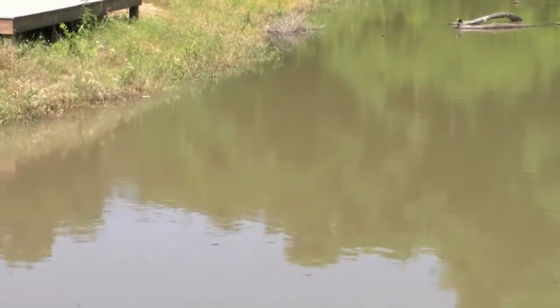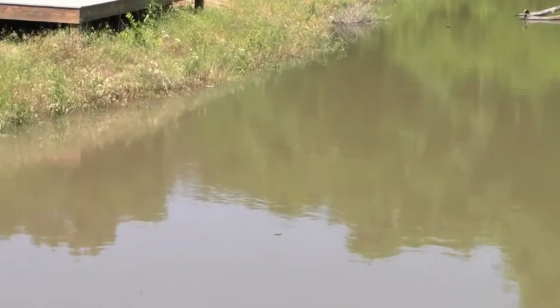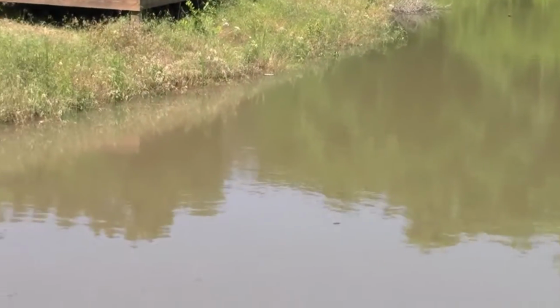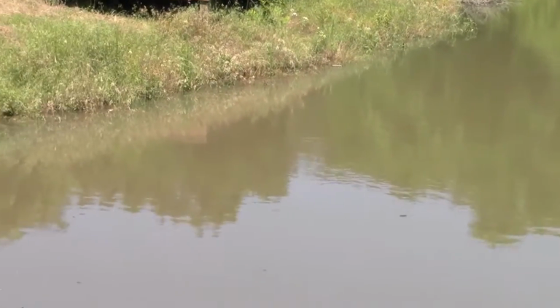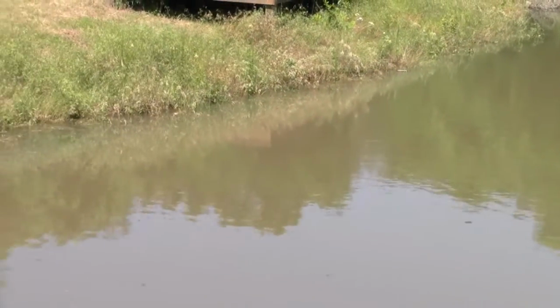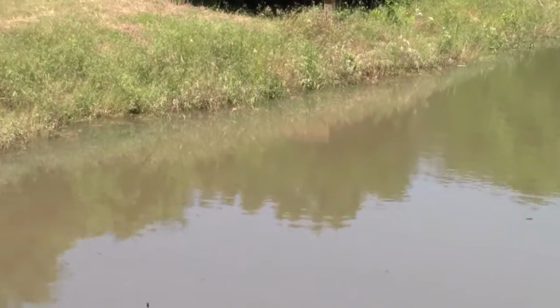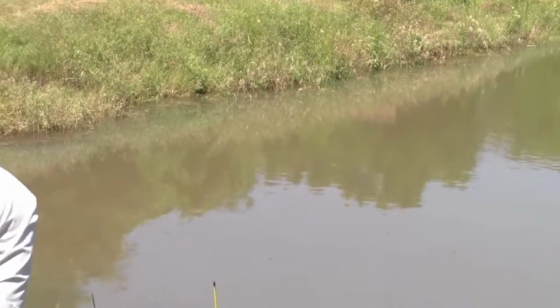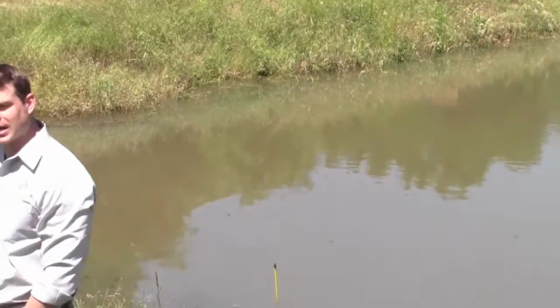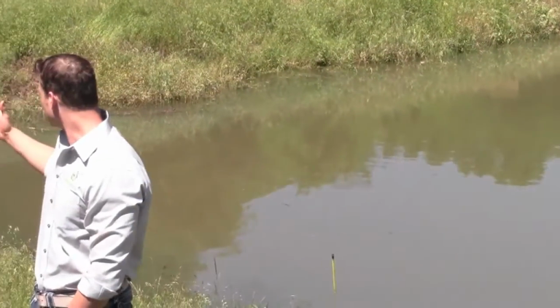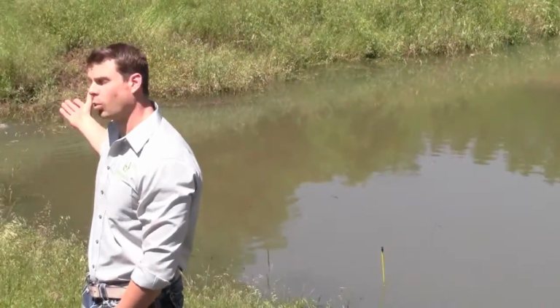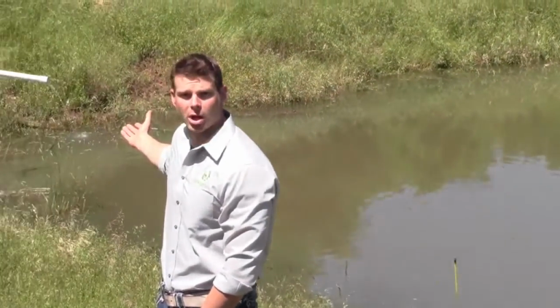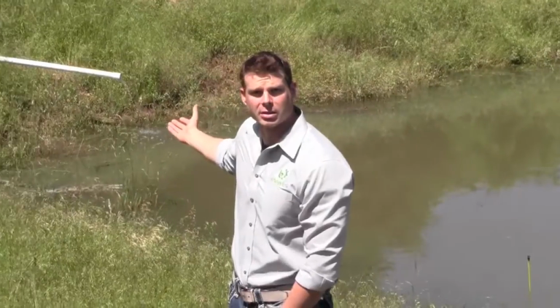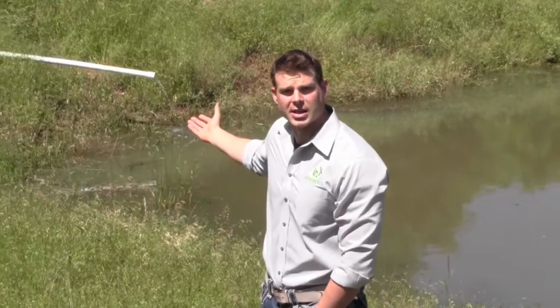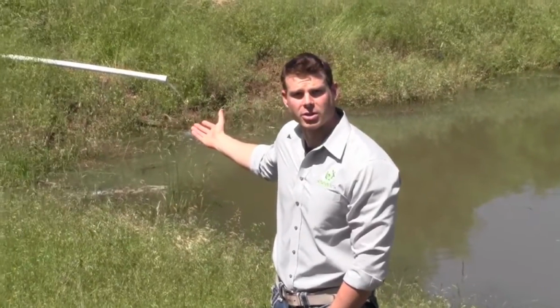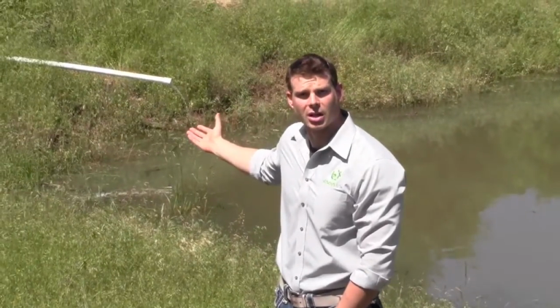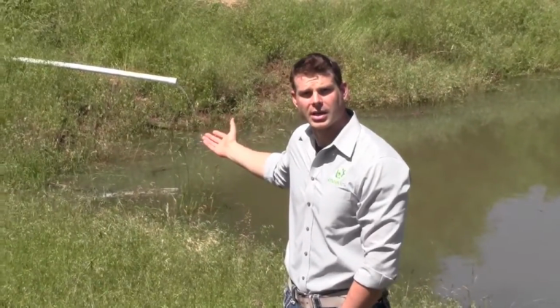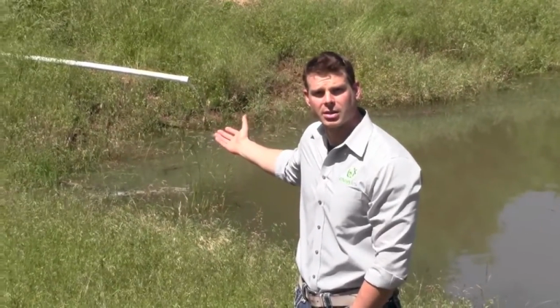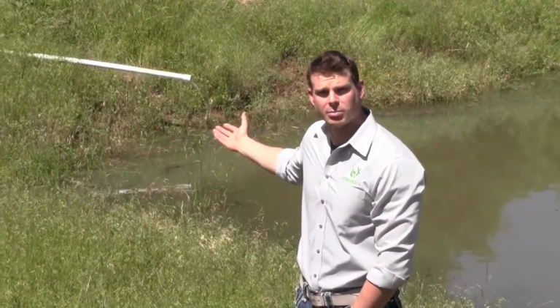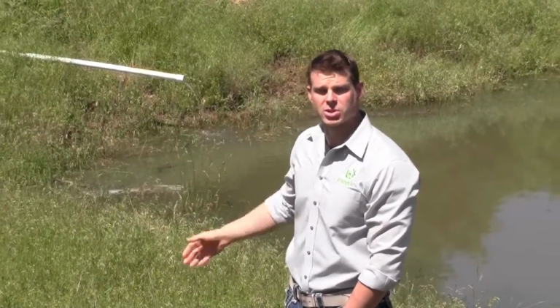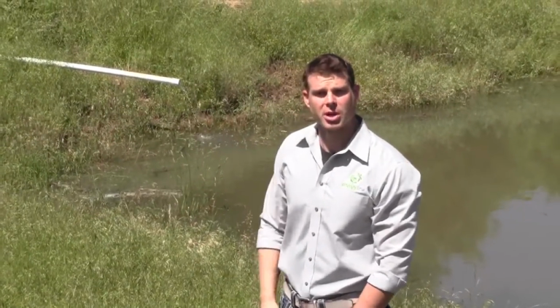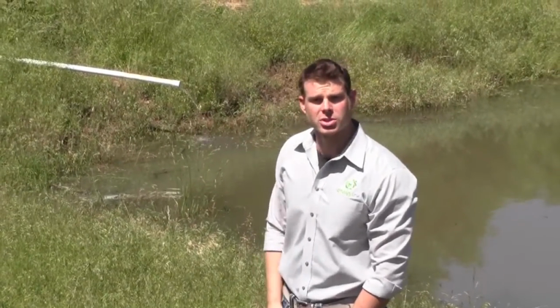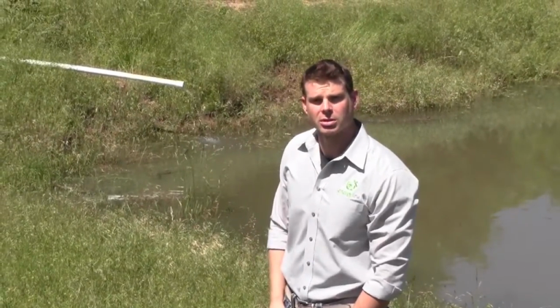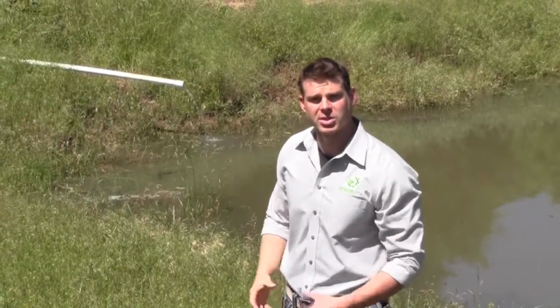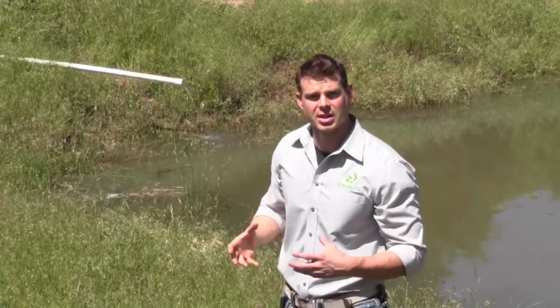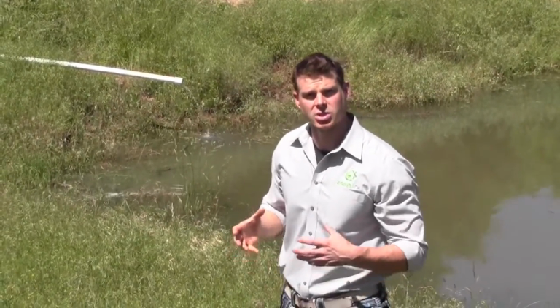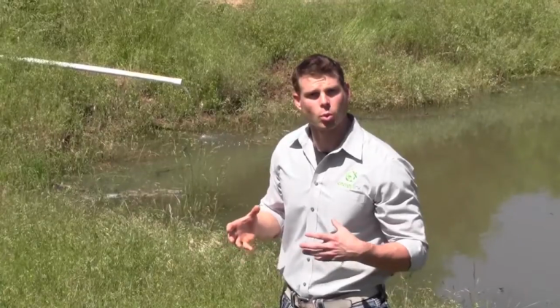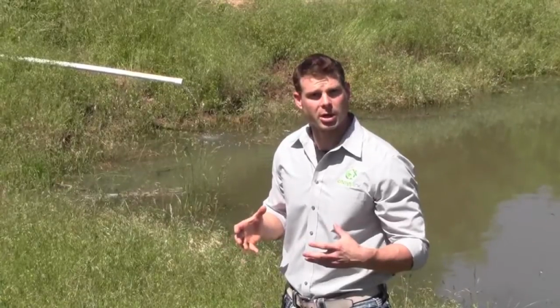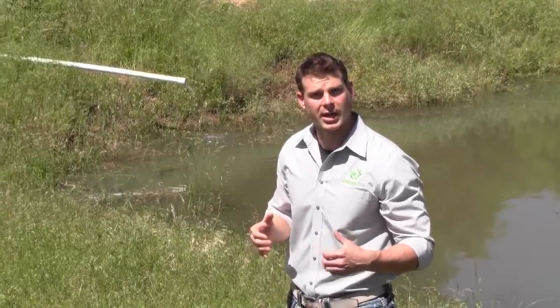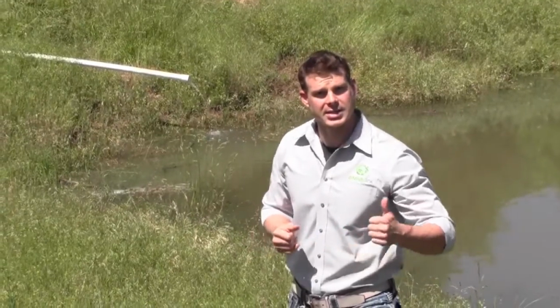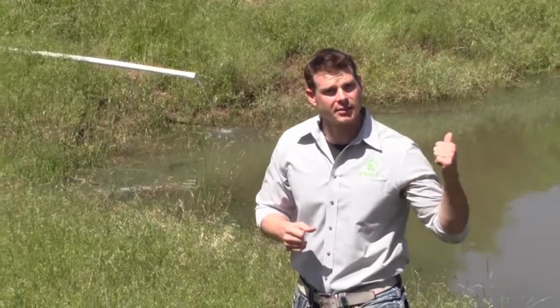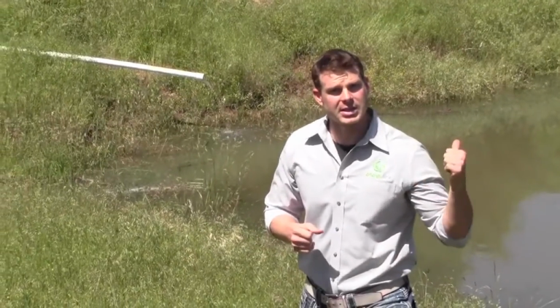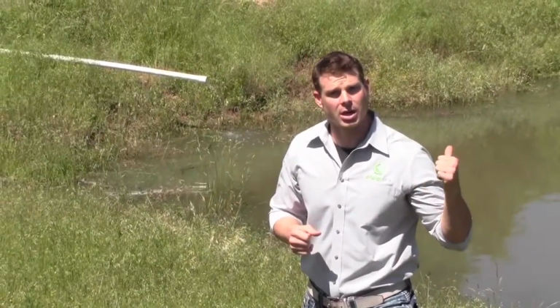Behind me you can see water running. This is a function of a purpose-driven solar project we've installed. Obviously this is a solar well pump that is feeding this pond.